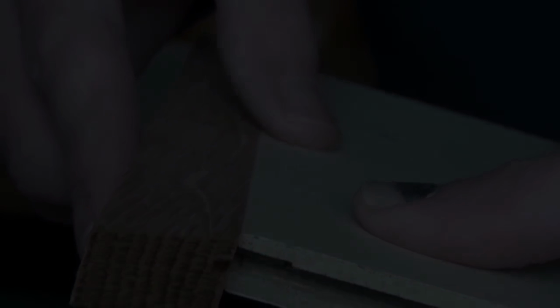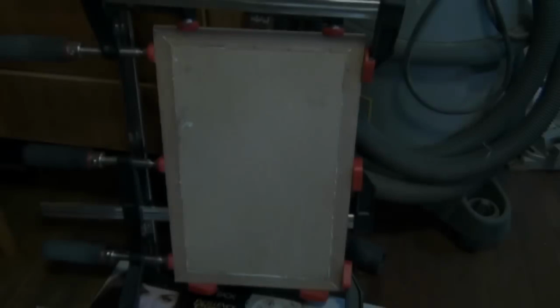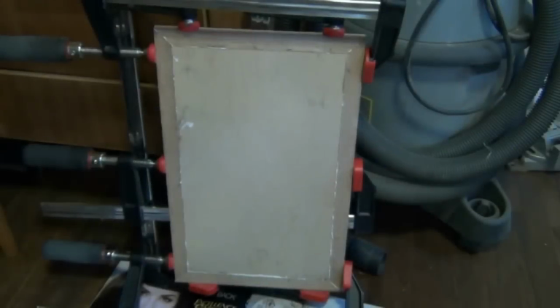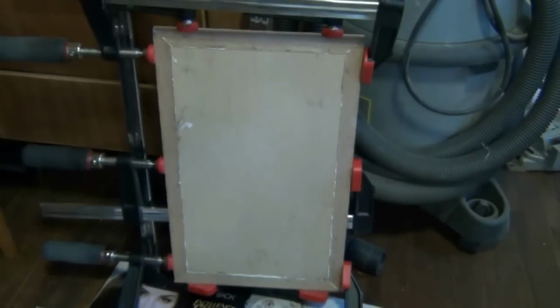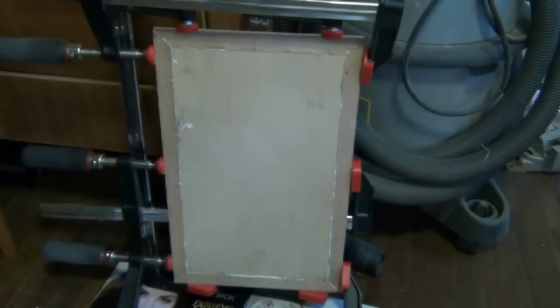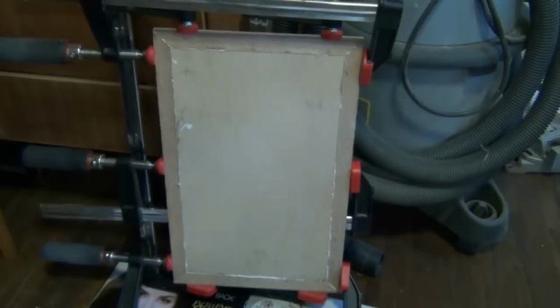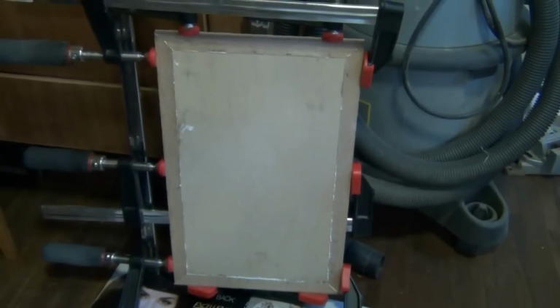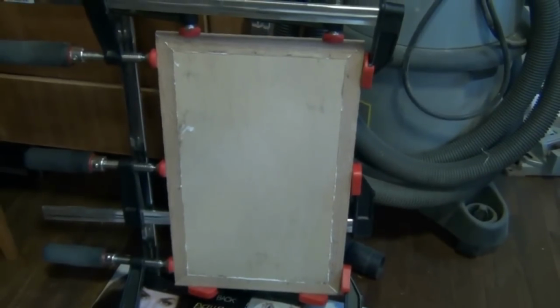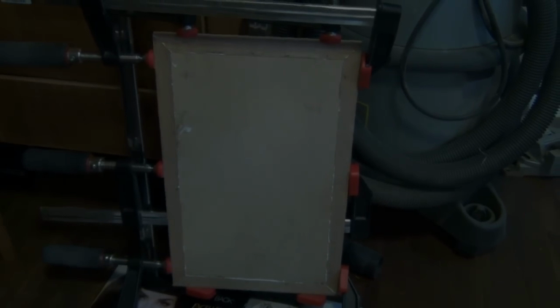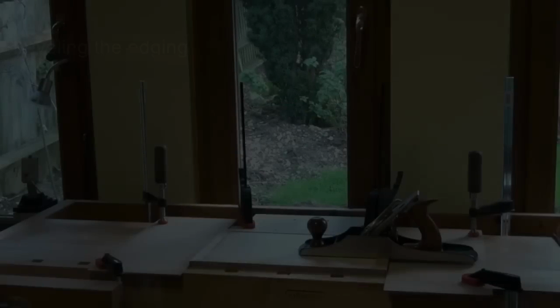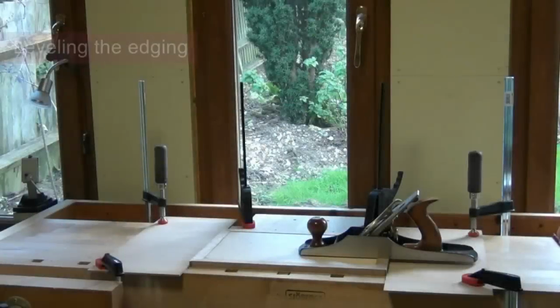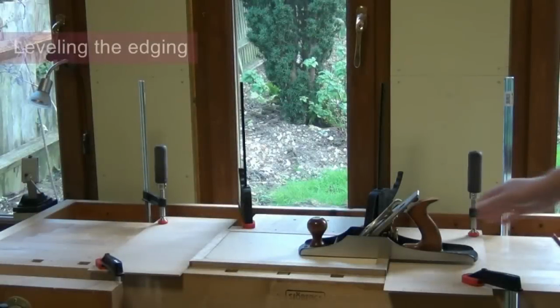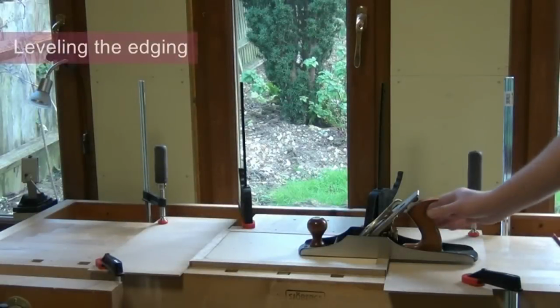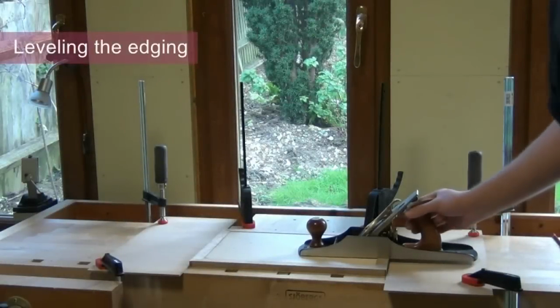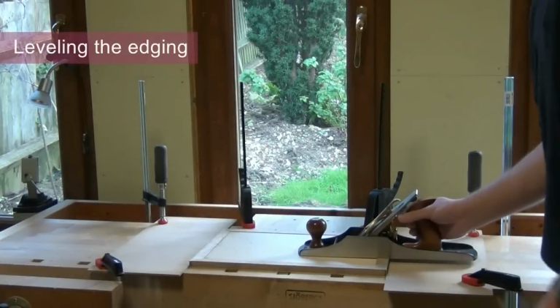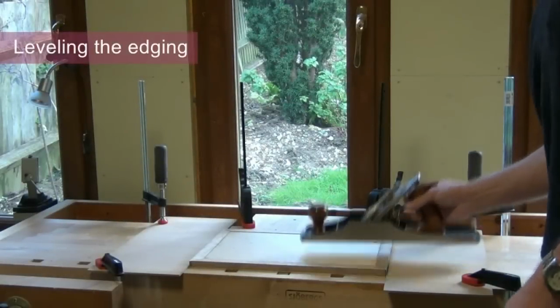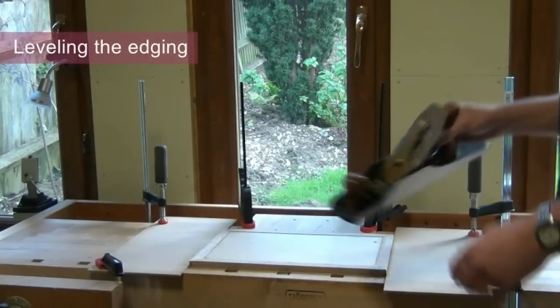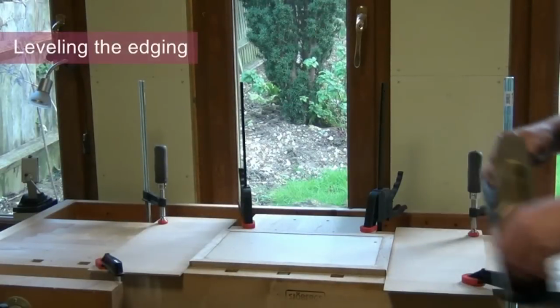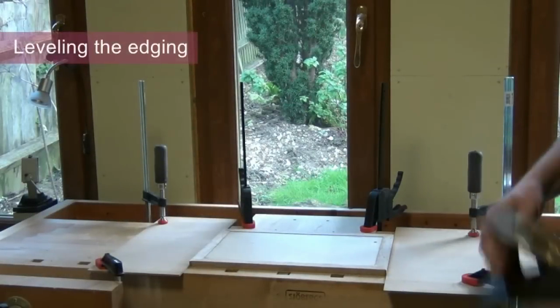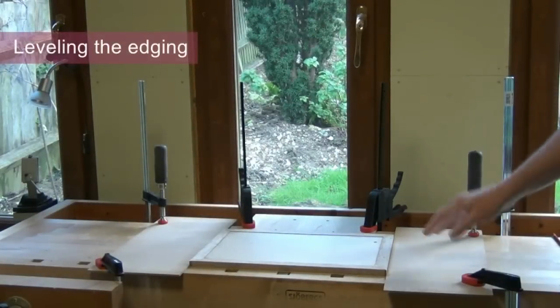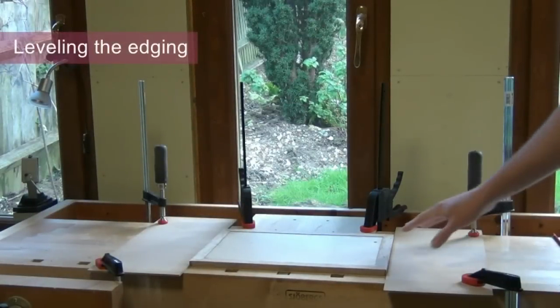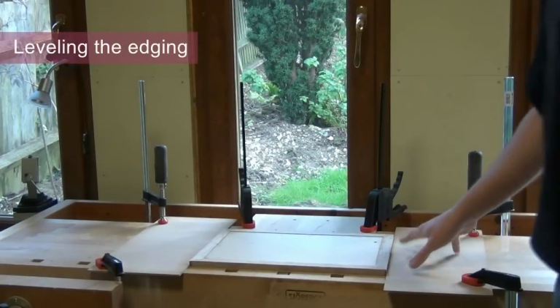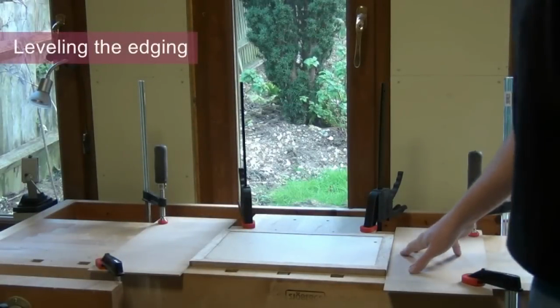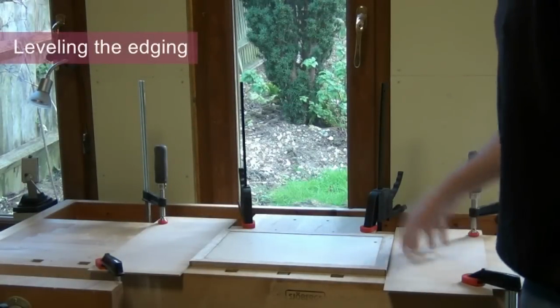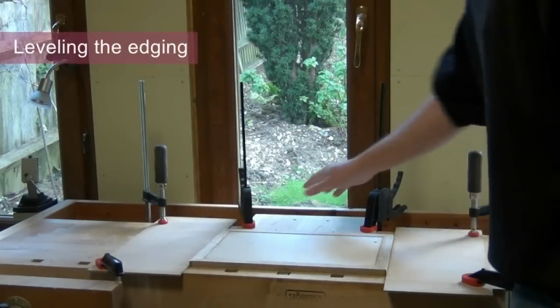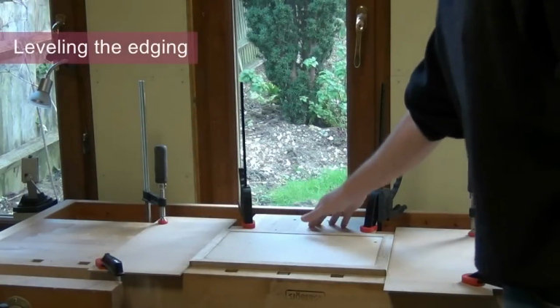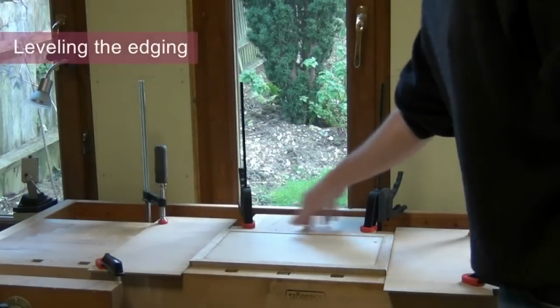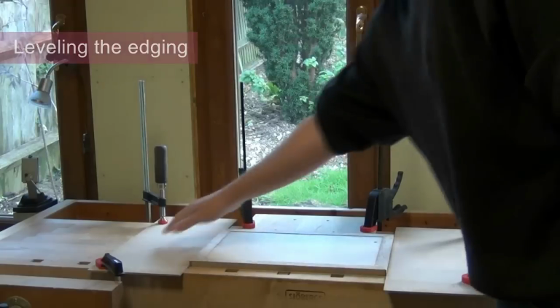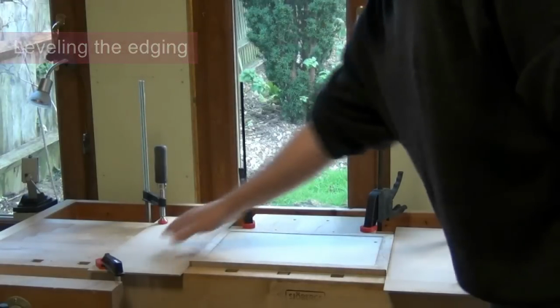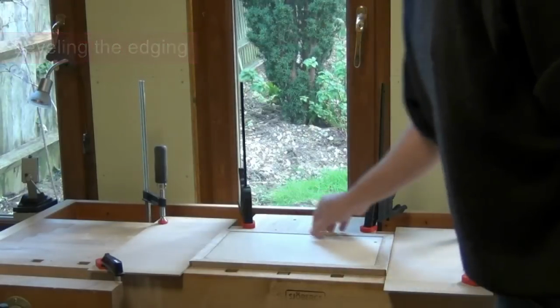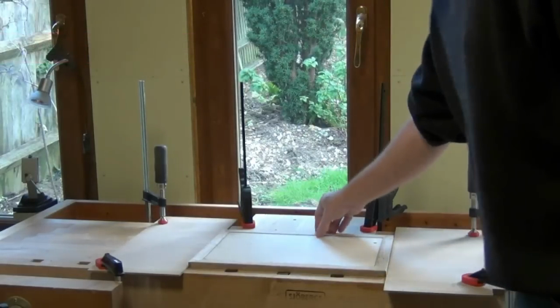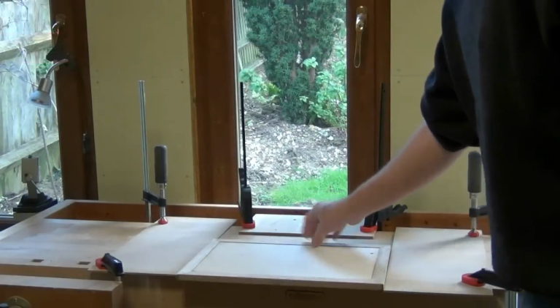Here's a picture of the panel all glued up. A suitable clamping arrangement like this, where we have thinner boards clamped to the bench around the board we're working on, makes levelling of the edging a lot easier.